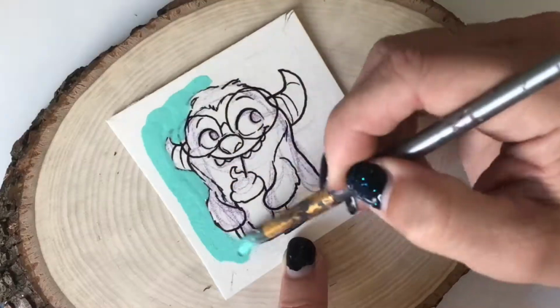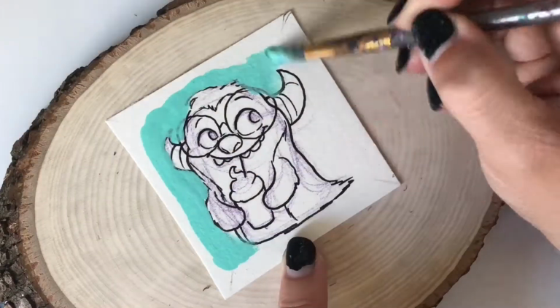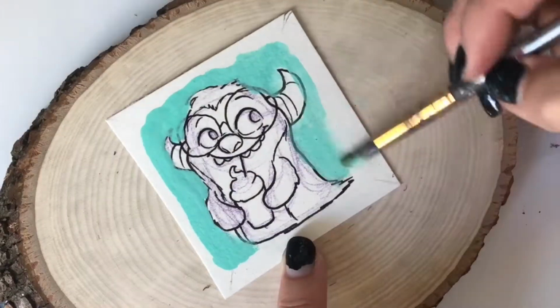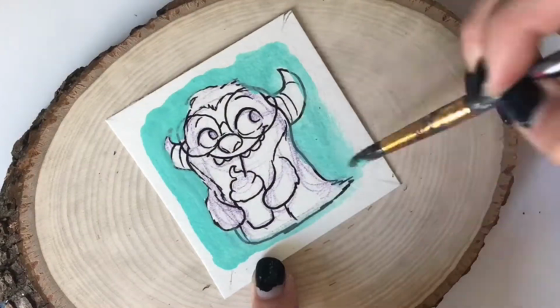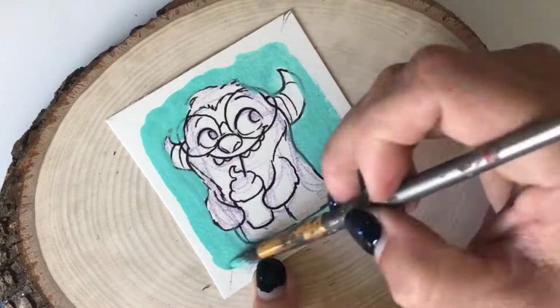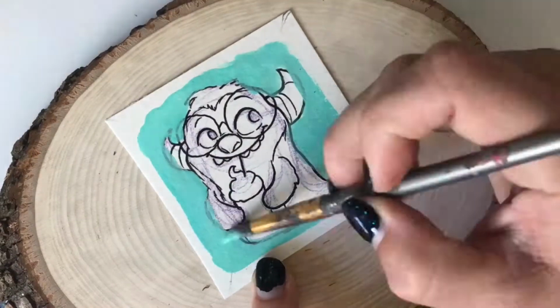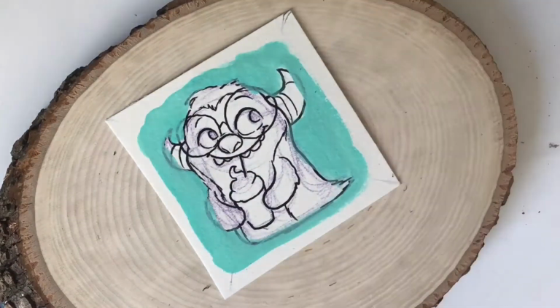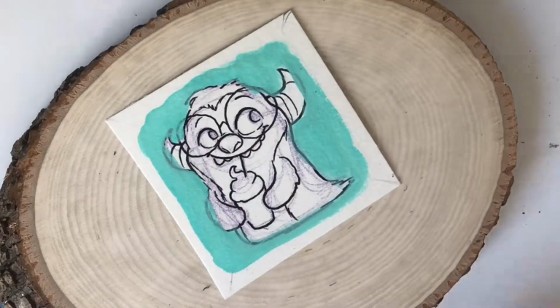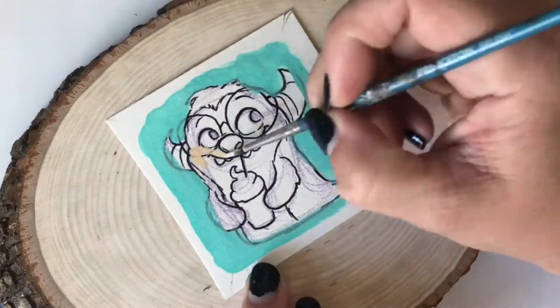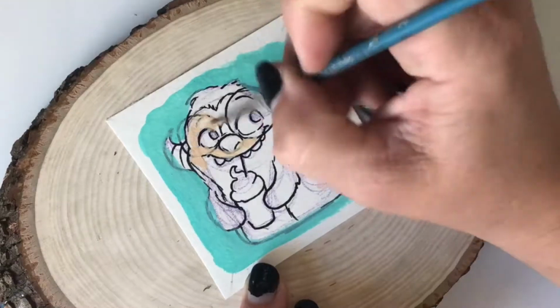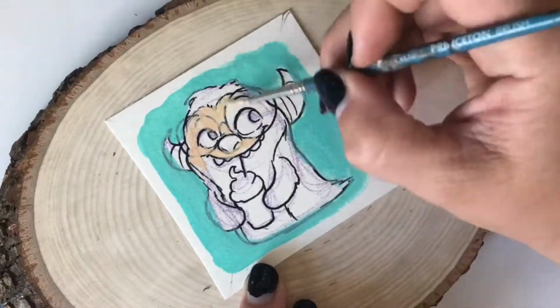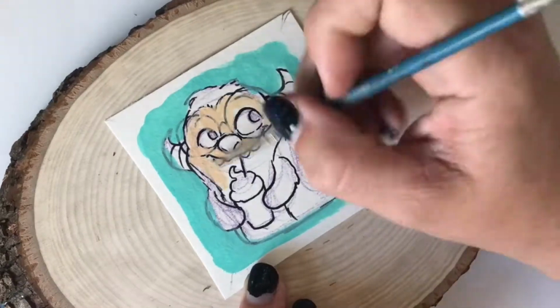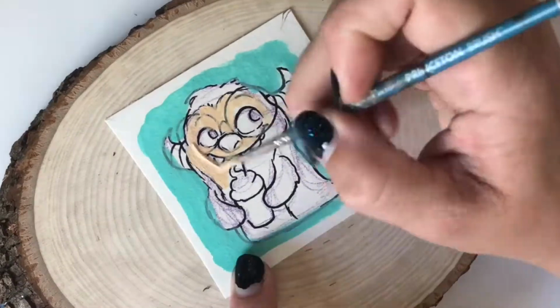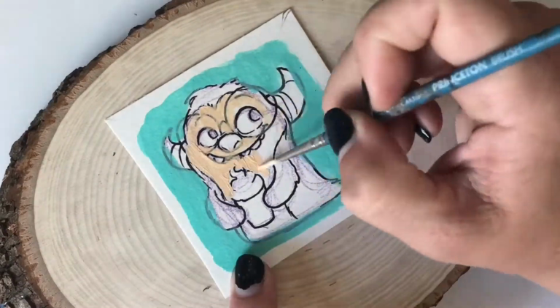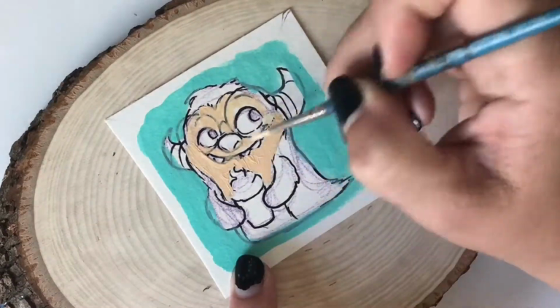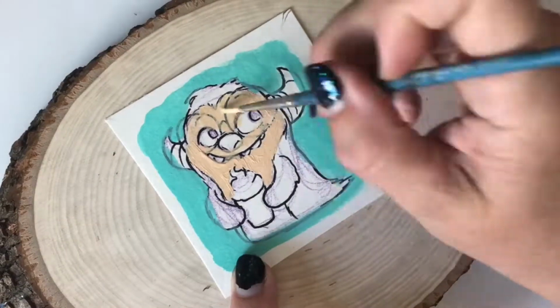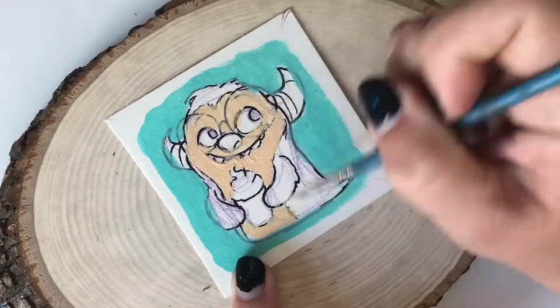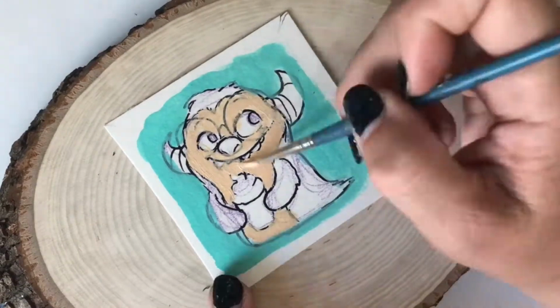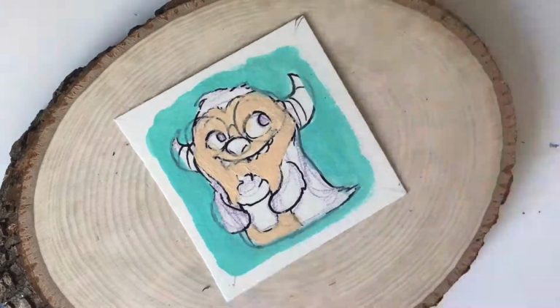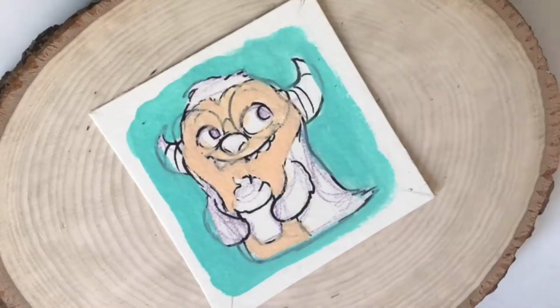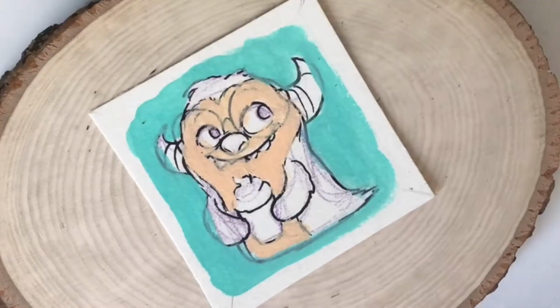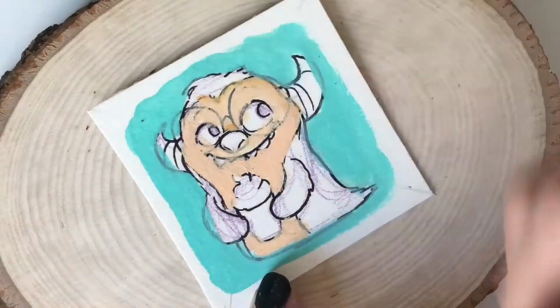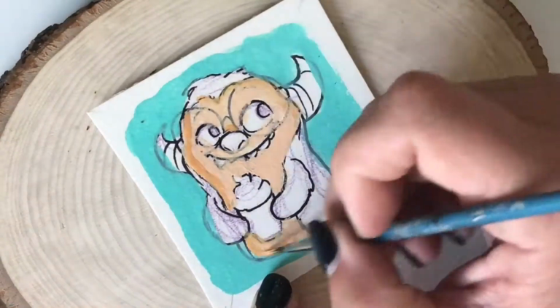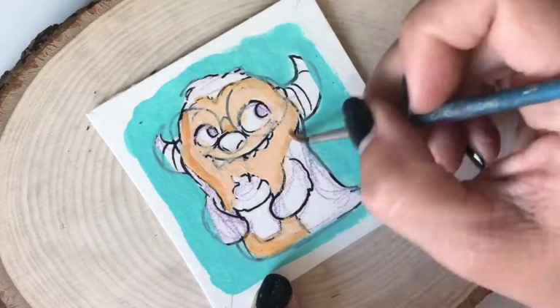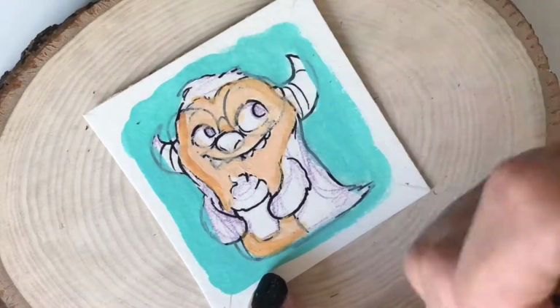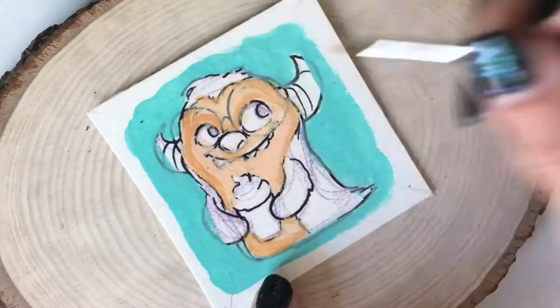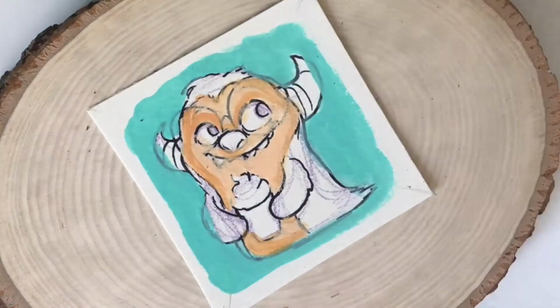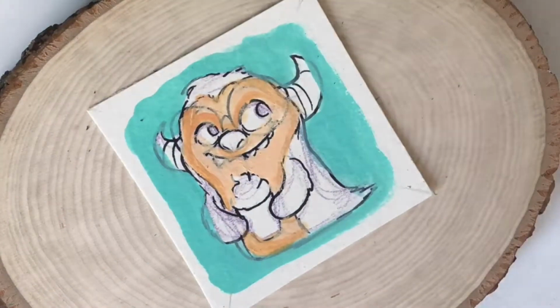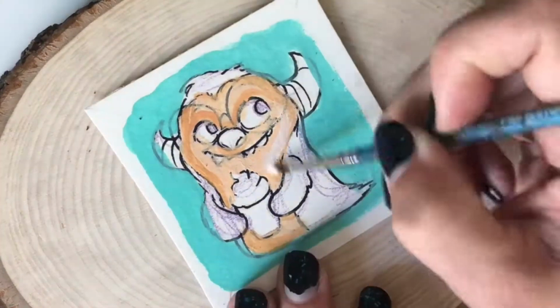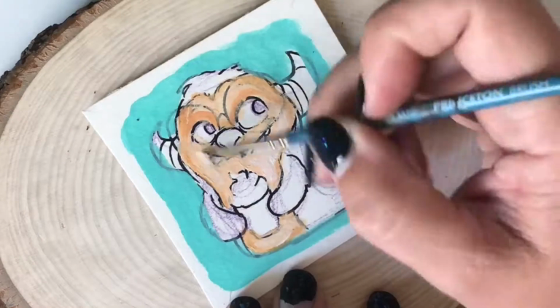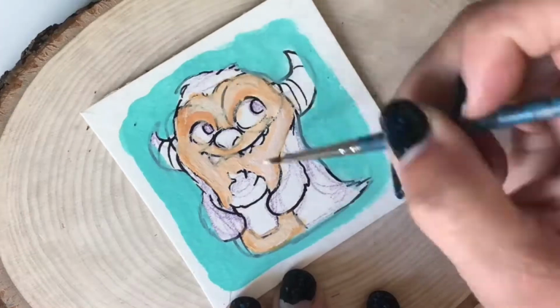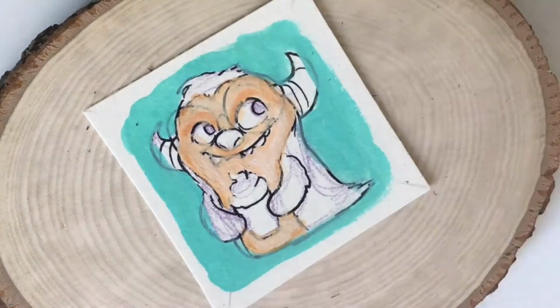Next I want to color in the background and work back to front. I always start with a darker color first and then start adding highlights and shadows over that.